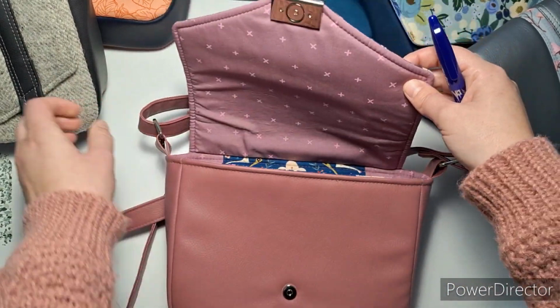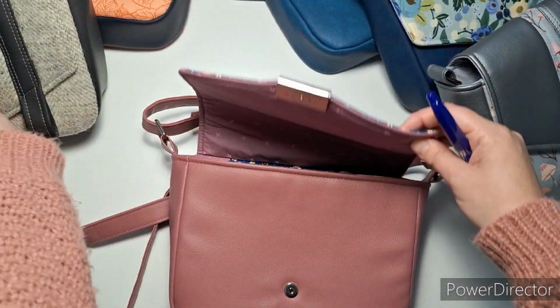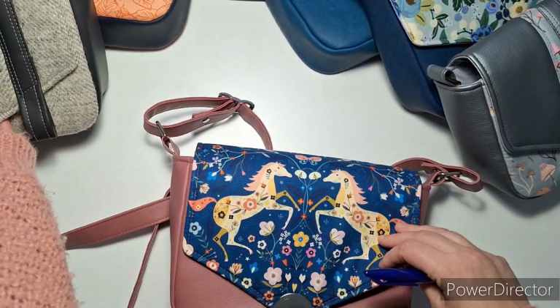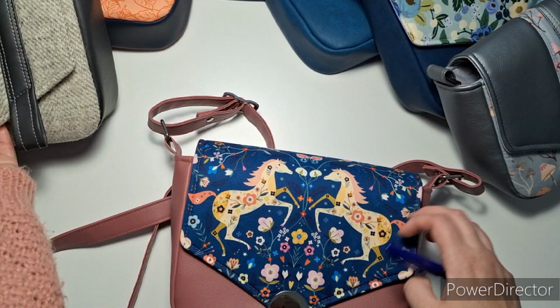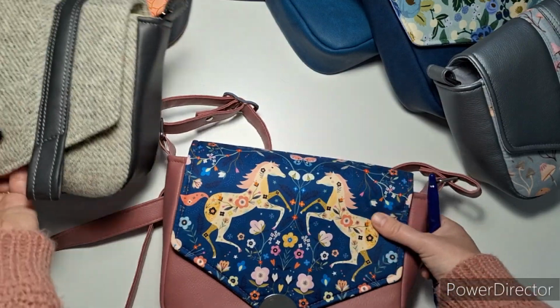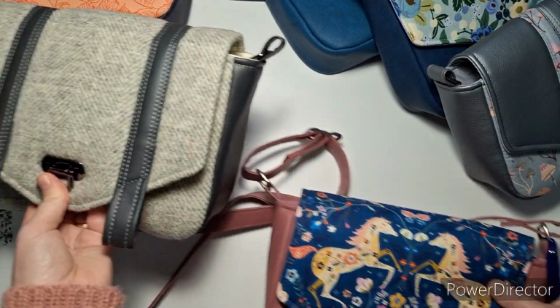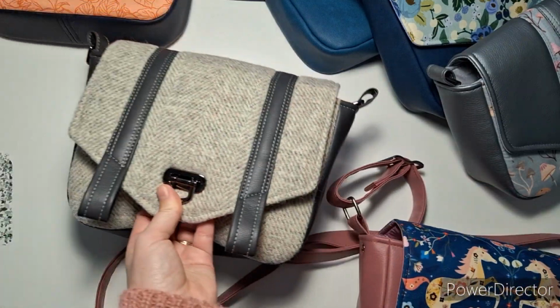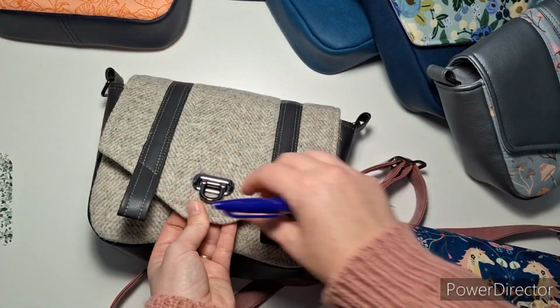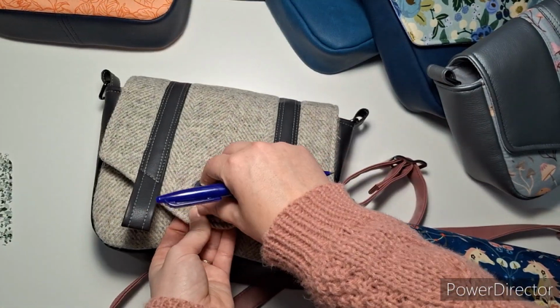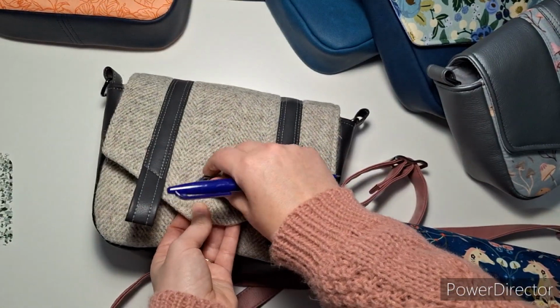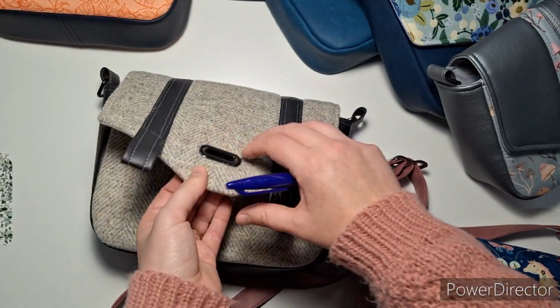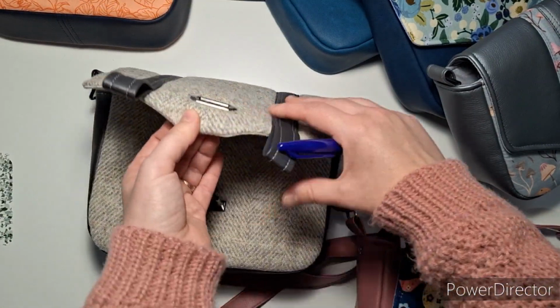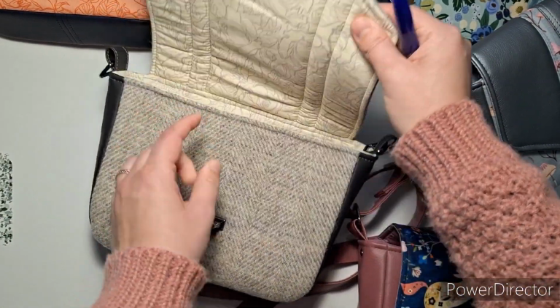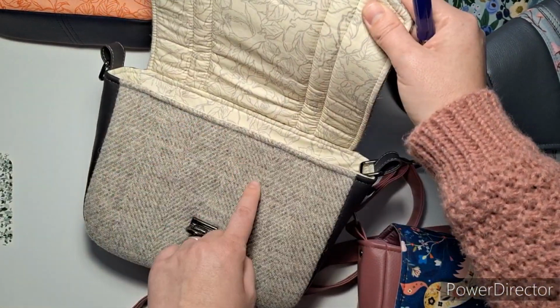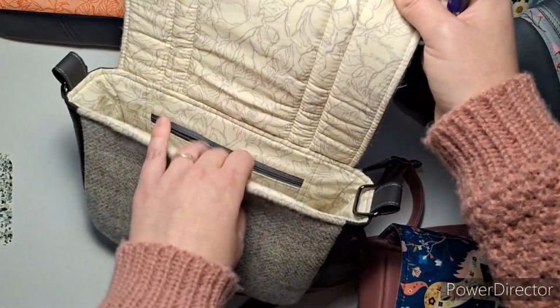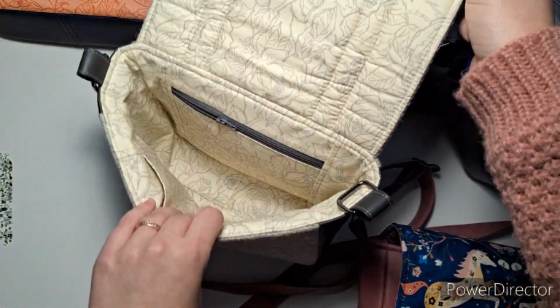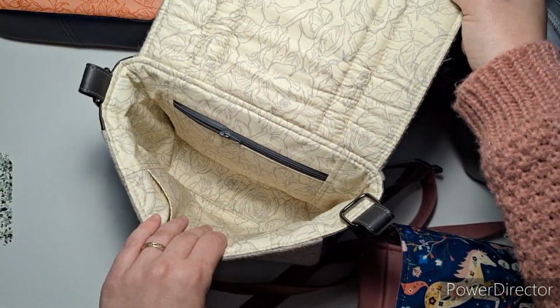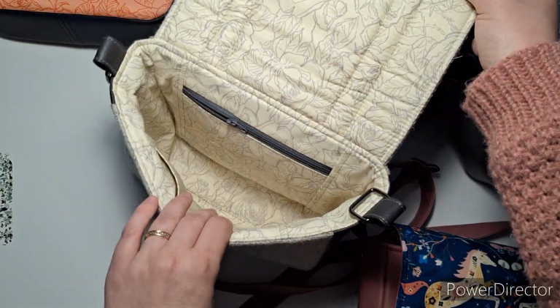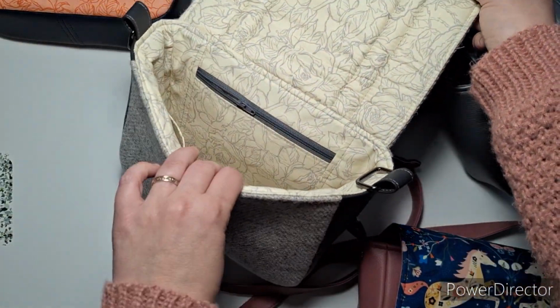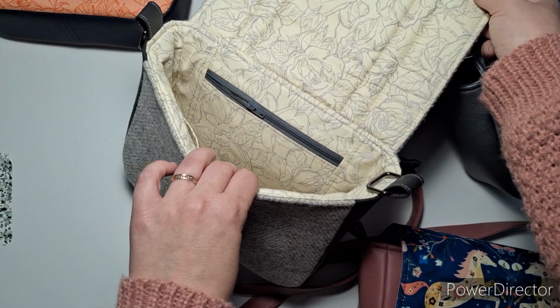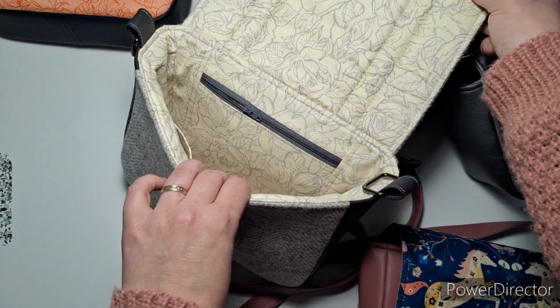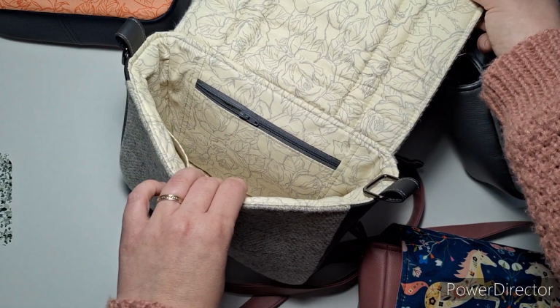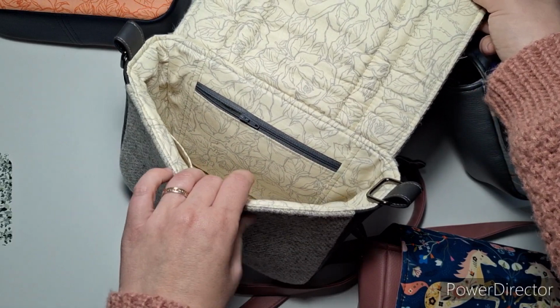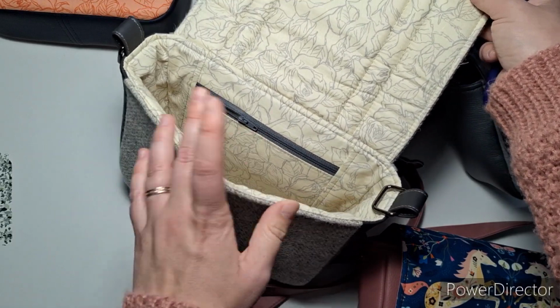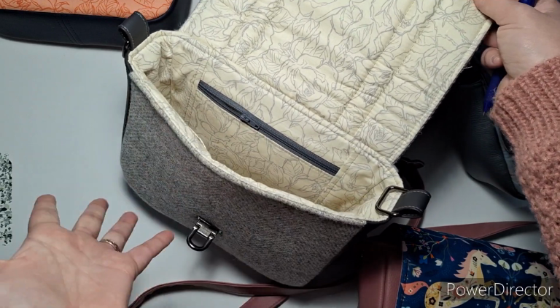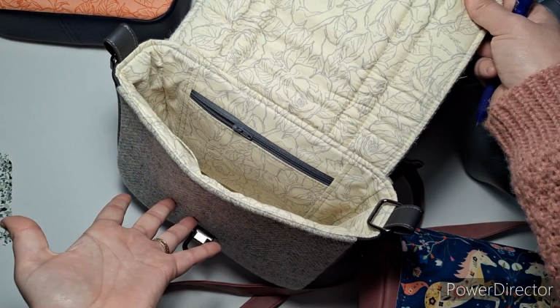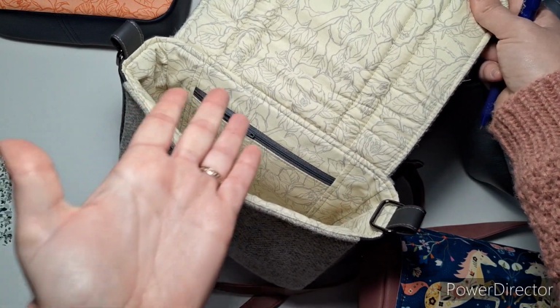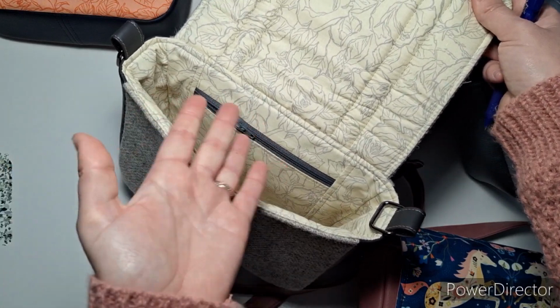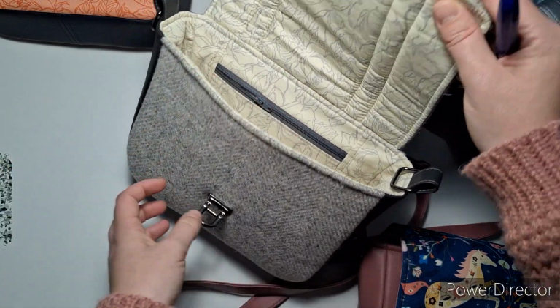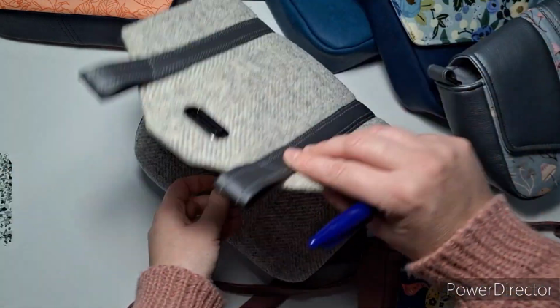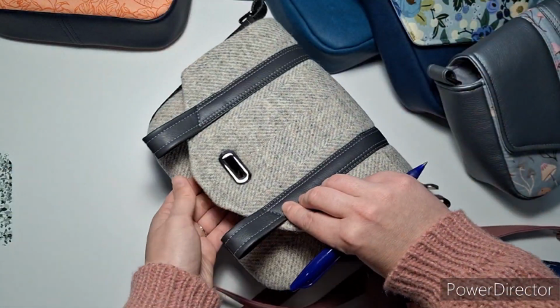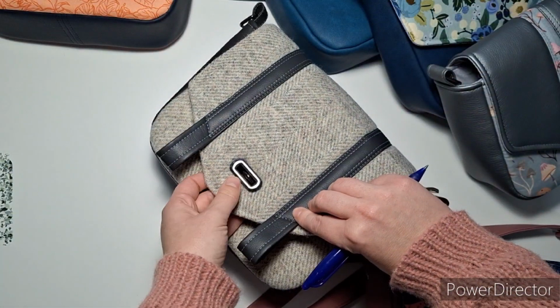I should also point out that because I used a thicker fabric for this one, all of my lining is the same color — obviously you can't use tweed on the lining.